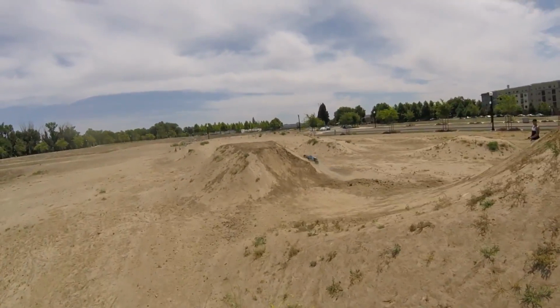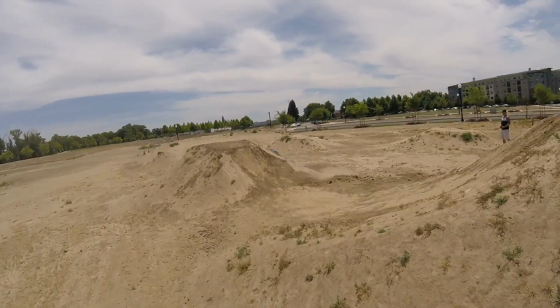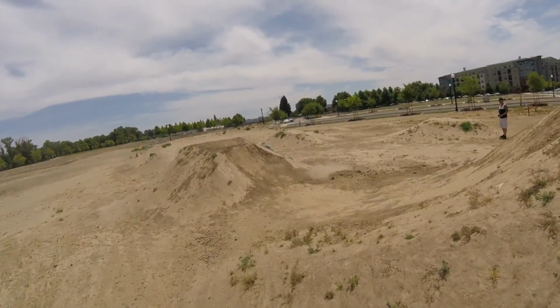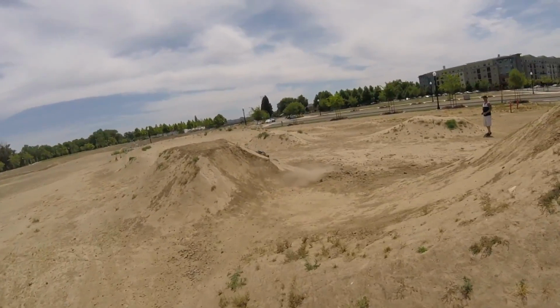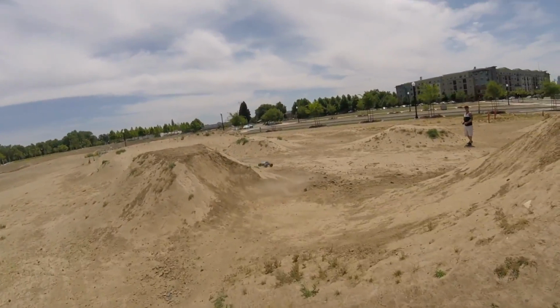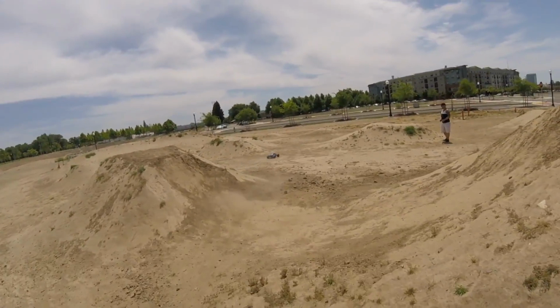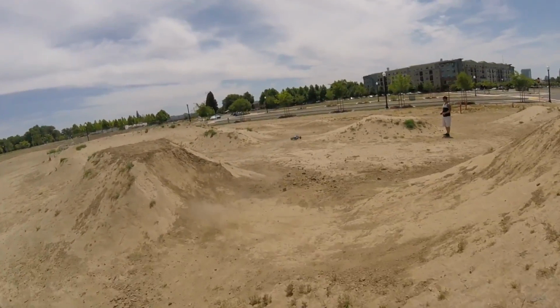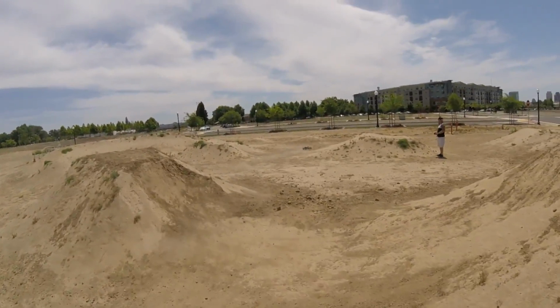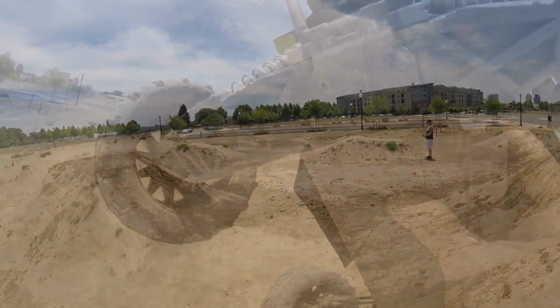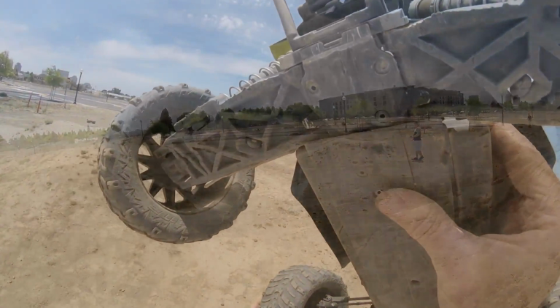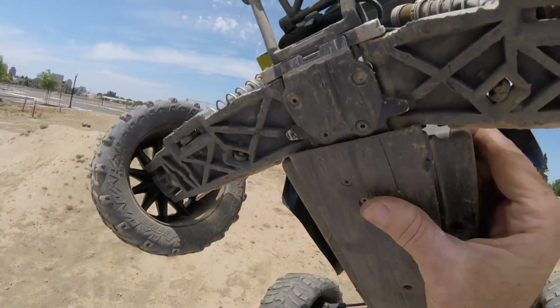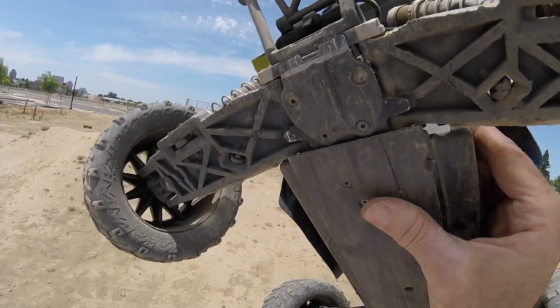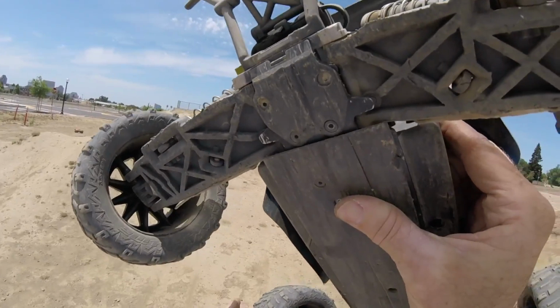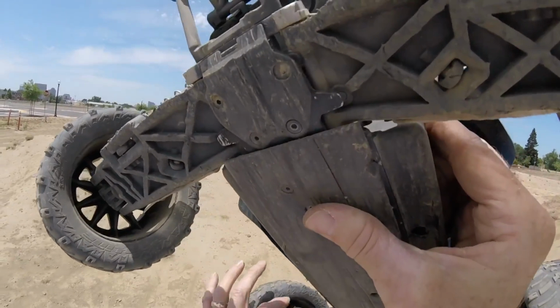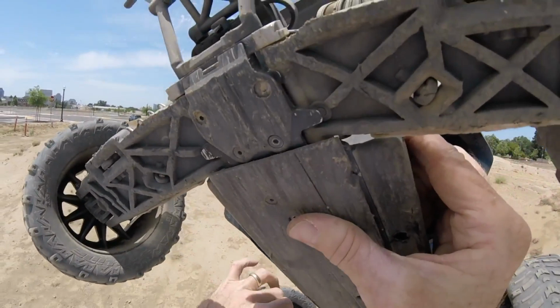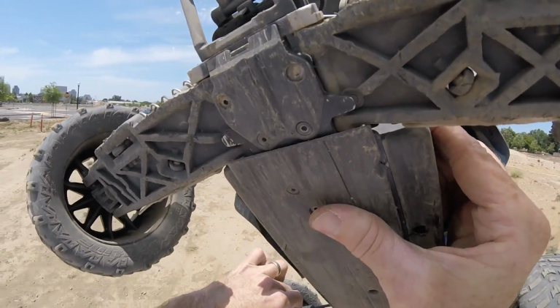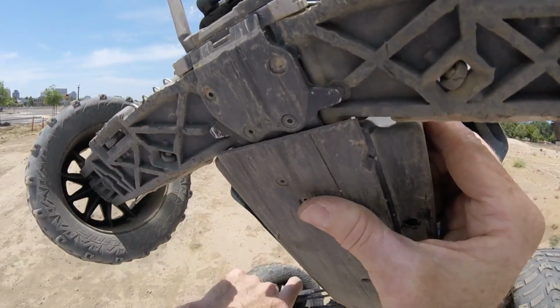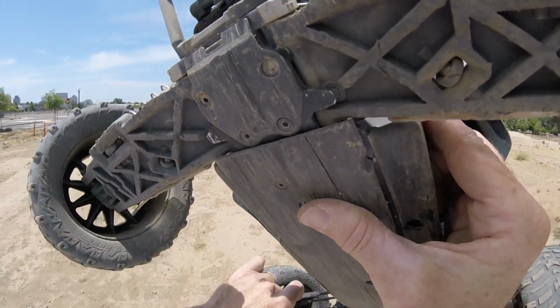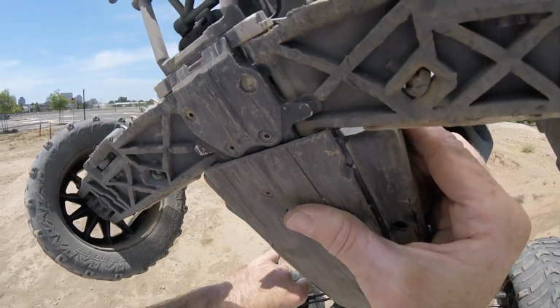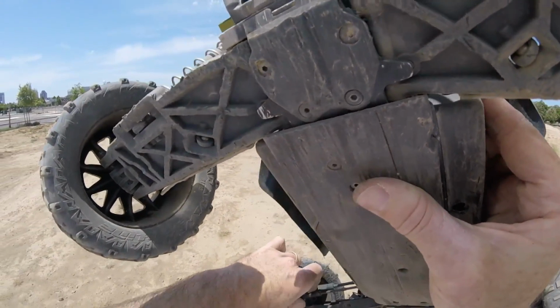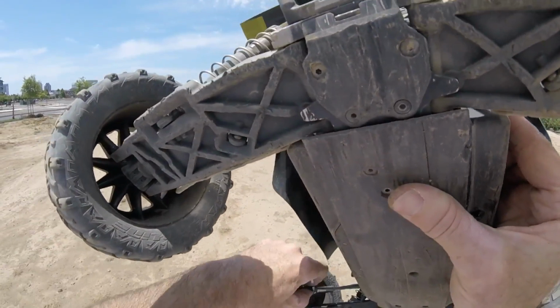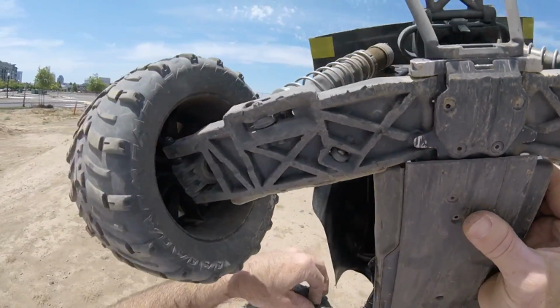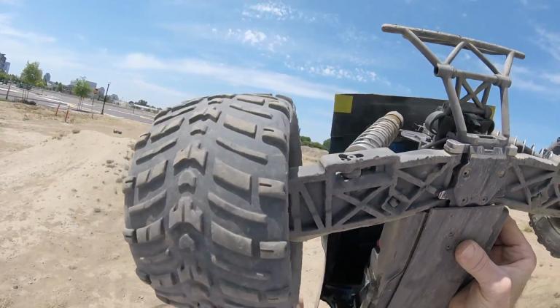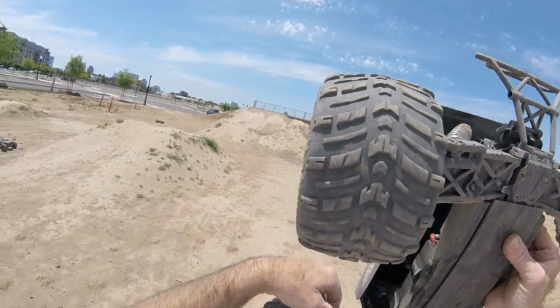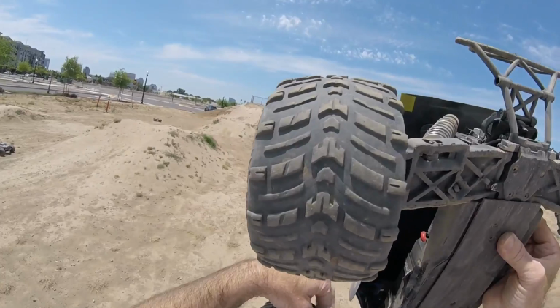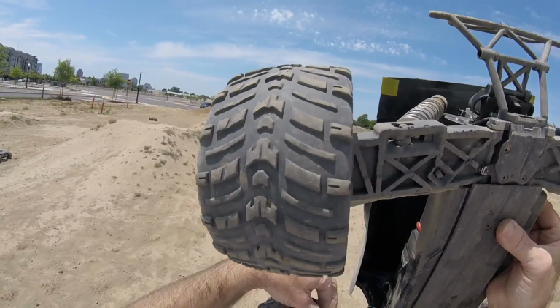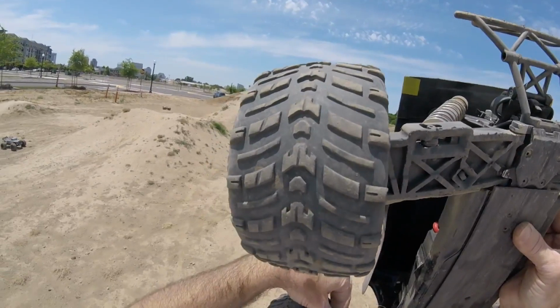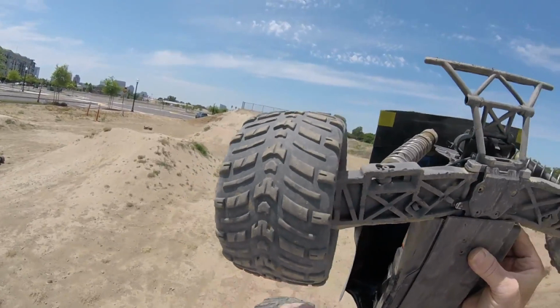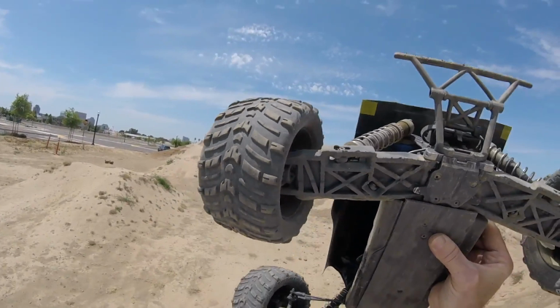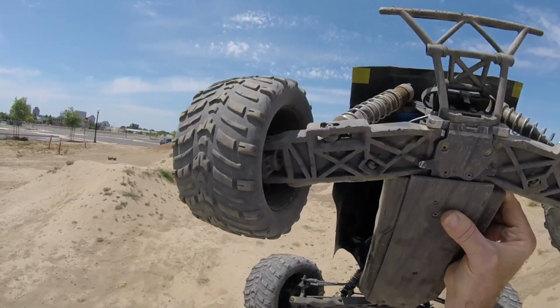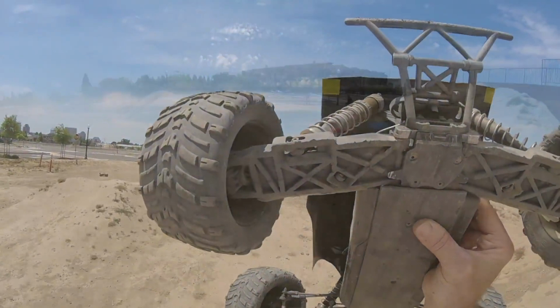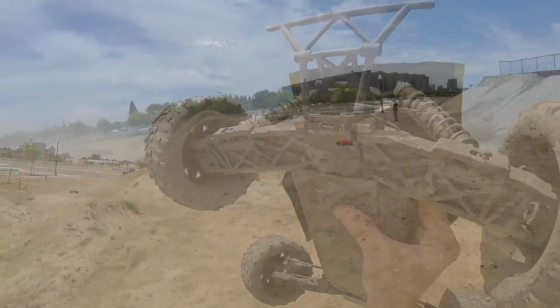Yeah, it's like straight up now — it kind of sucks. Looks like I finally broke it — one of my little knuckles up in the front. So I guess it's going to be Outcast time. I don't think I've got a spare on hand.